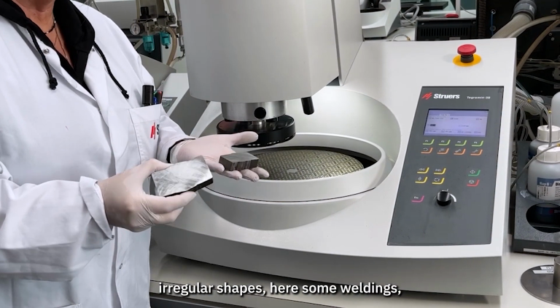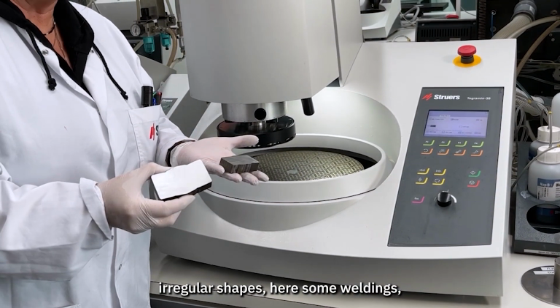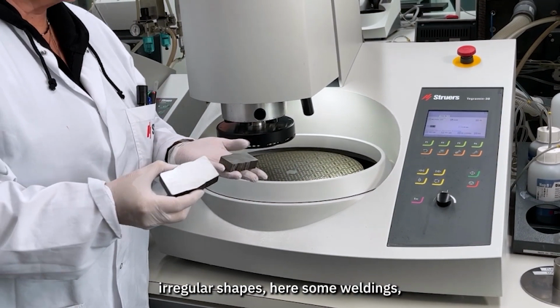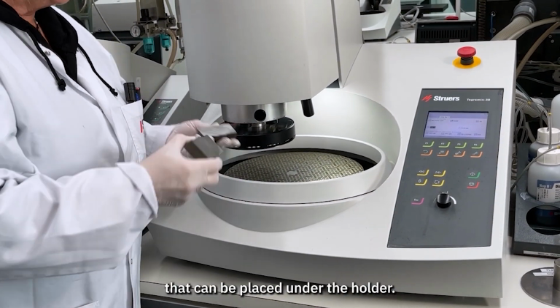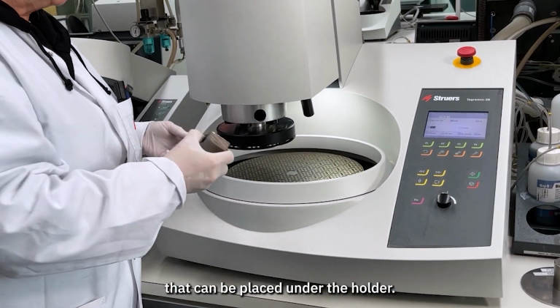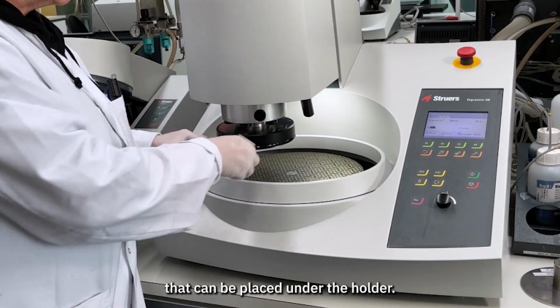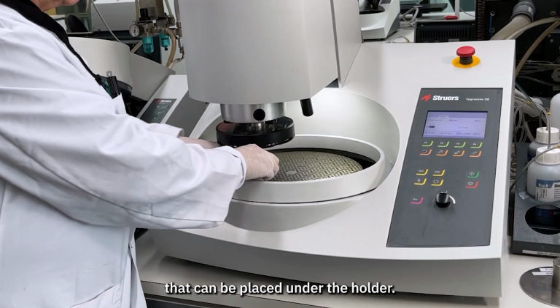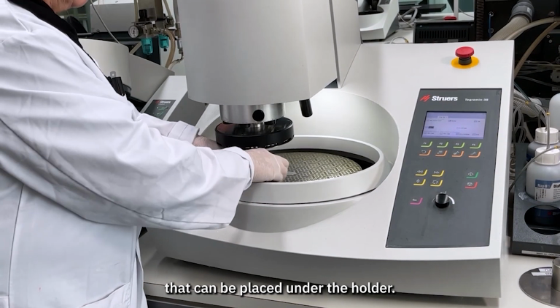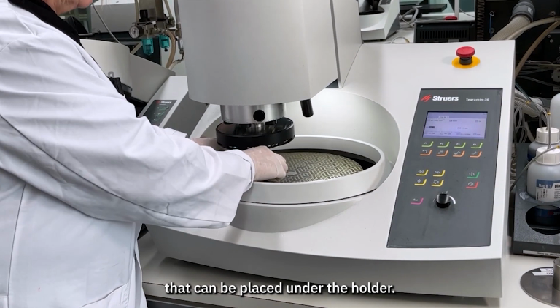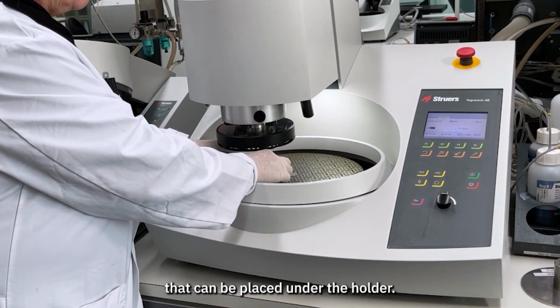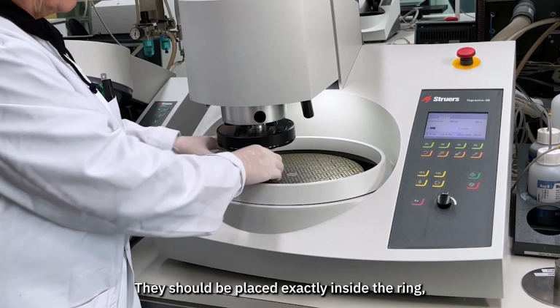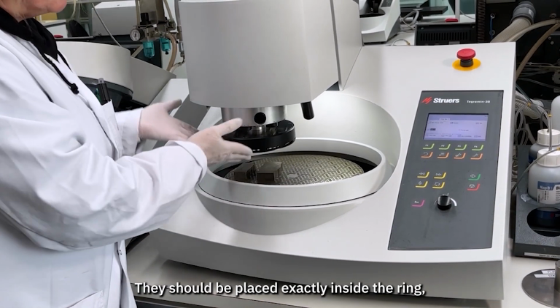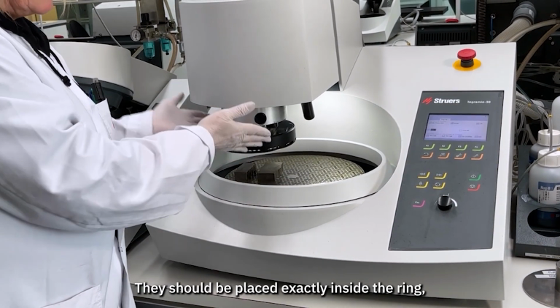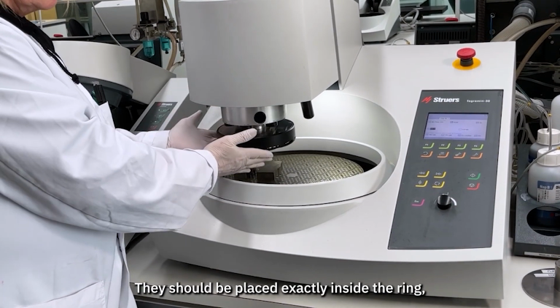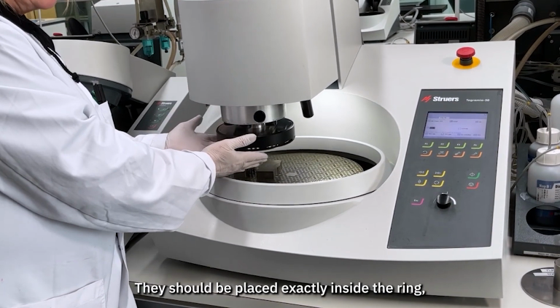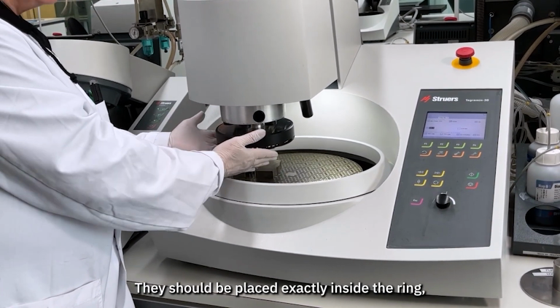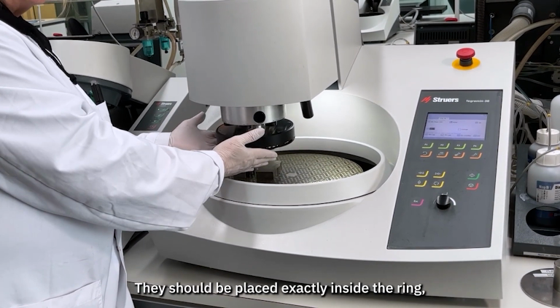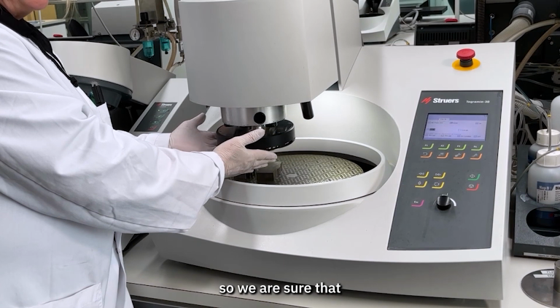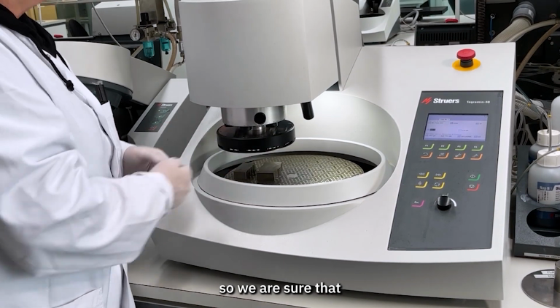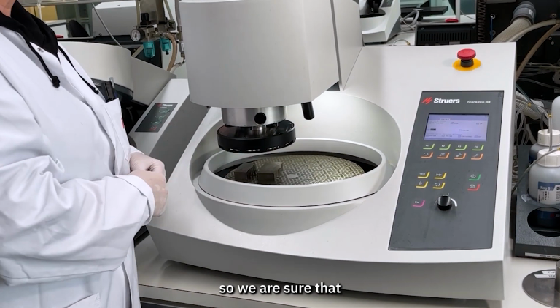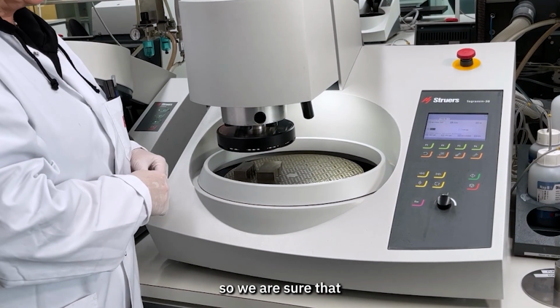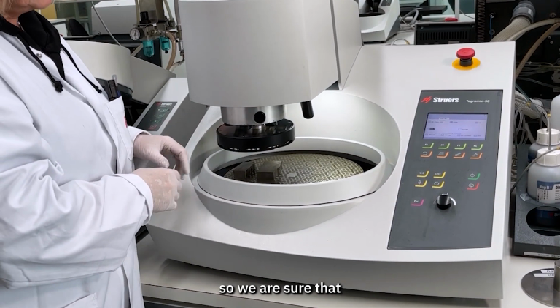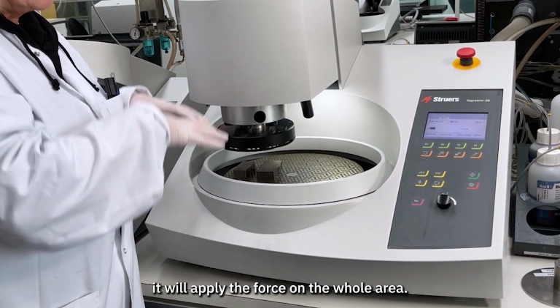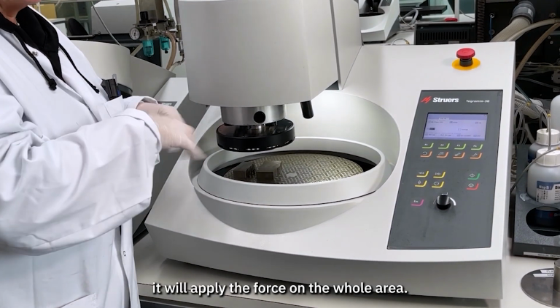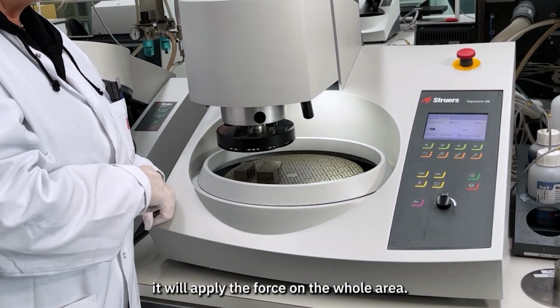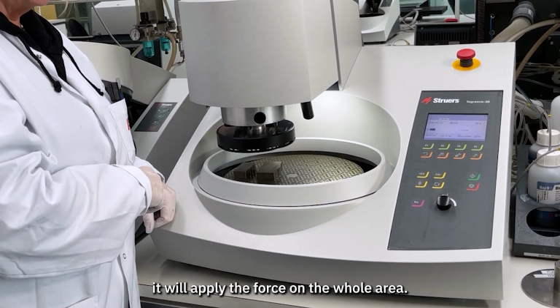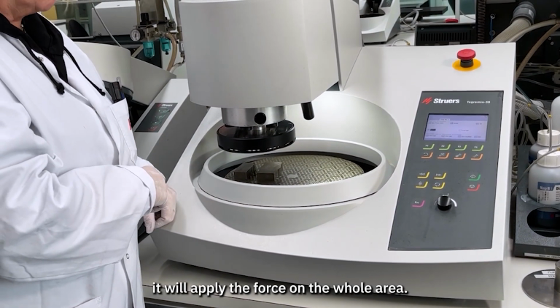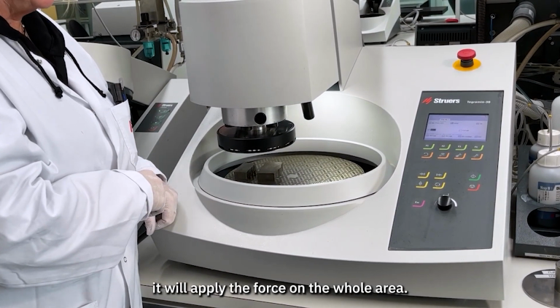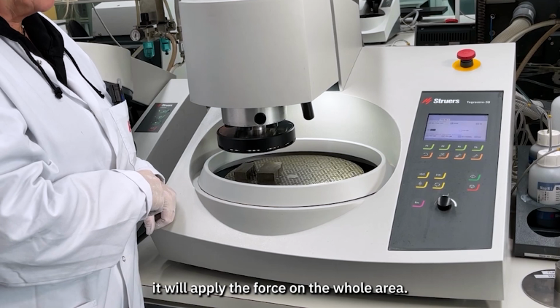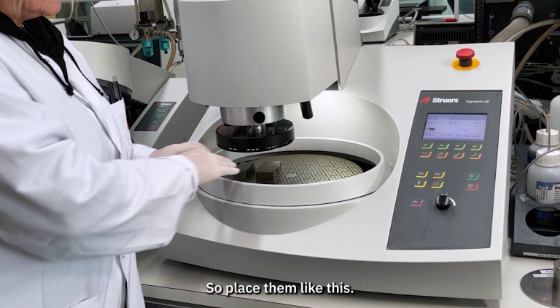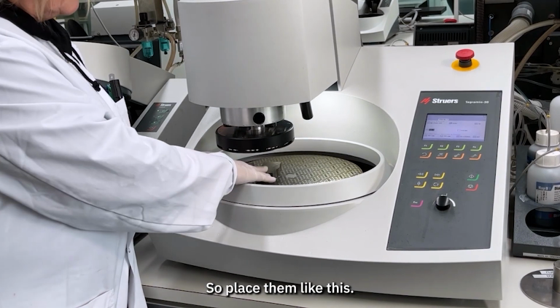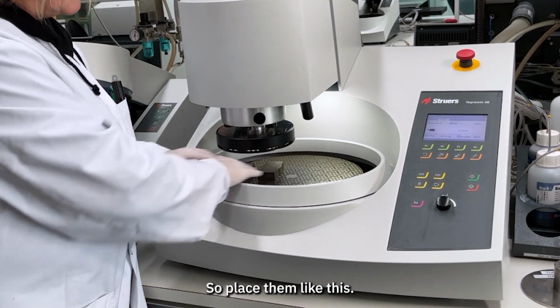Here are some weldings that can be placed under the holder. They should be placed exactly inside the ring so we are sure that the force is applied on the whole area. Place them like this.